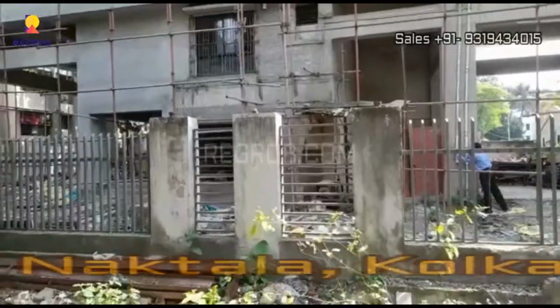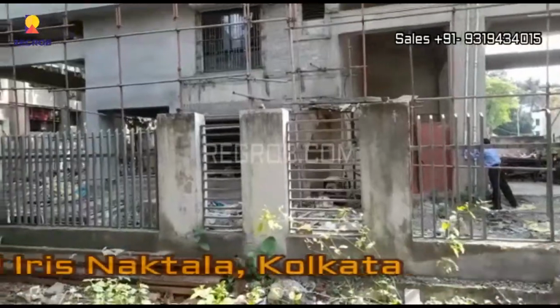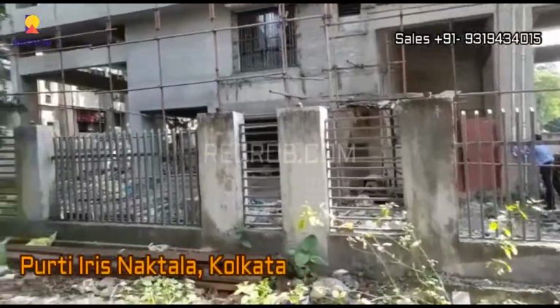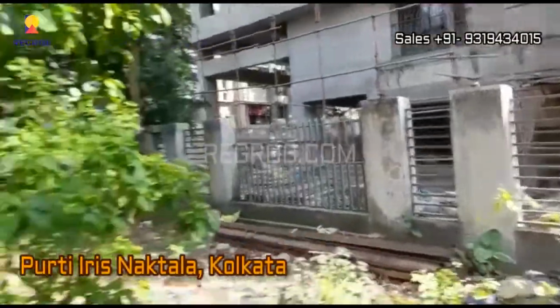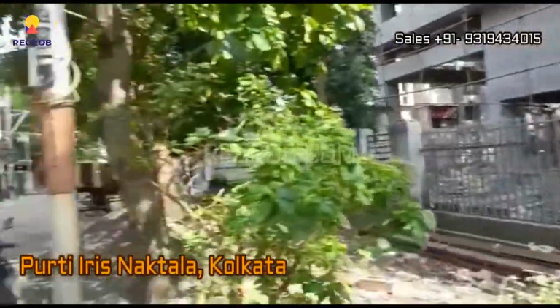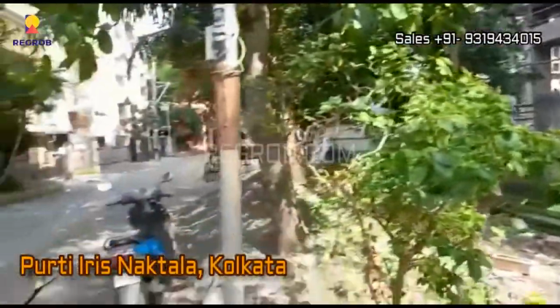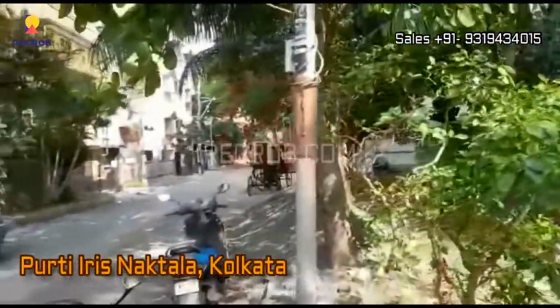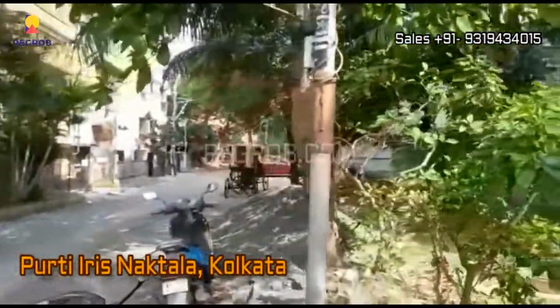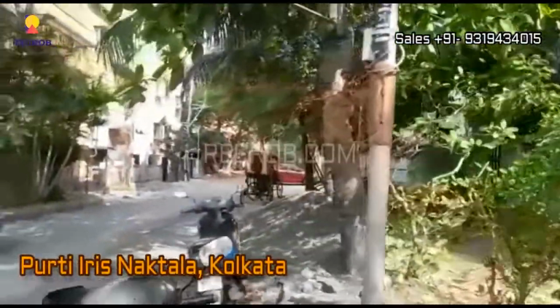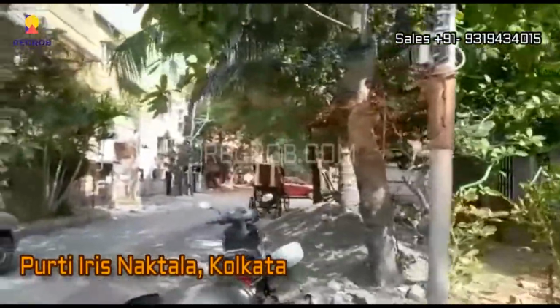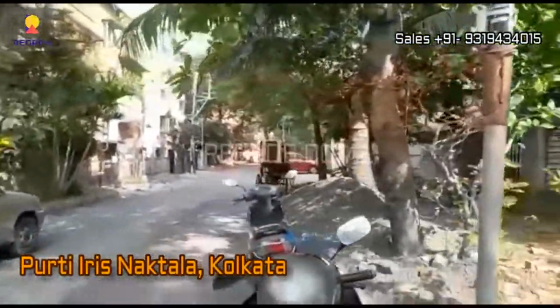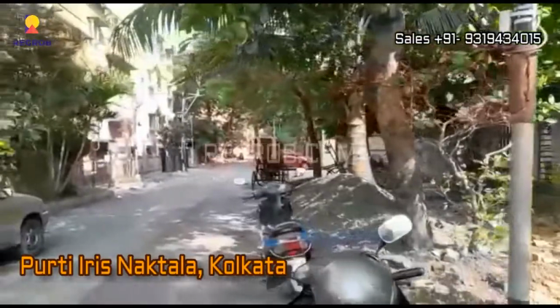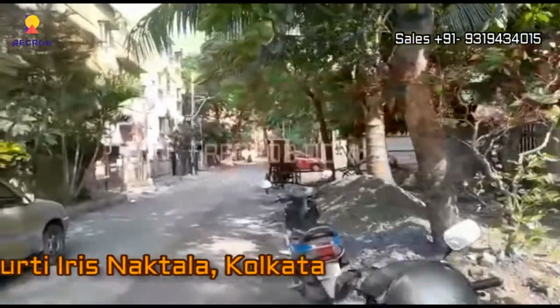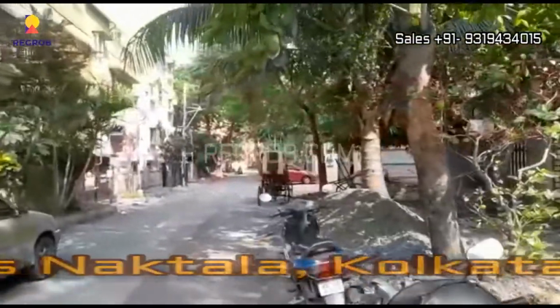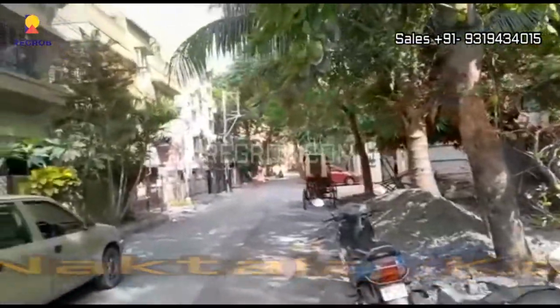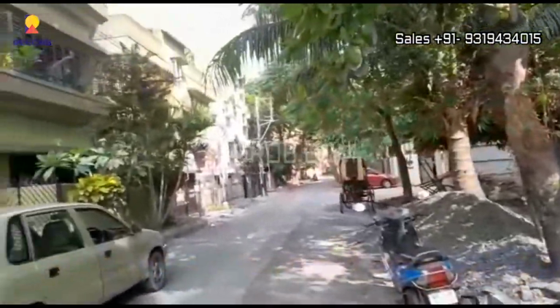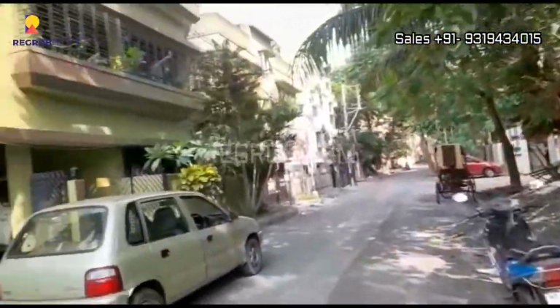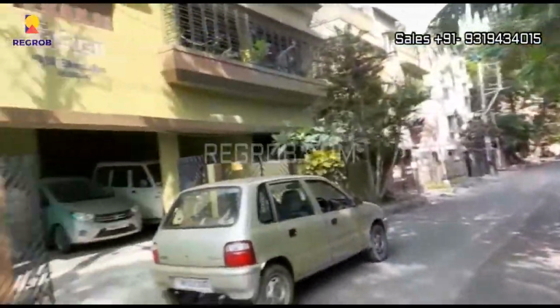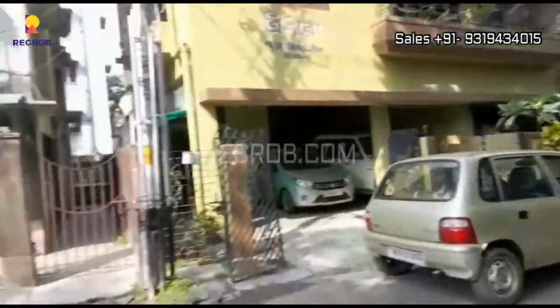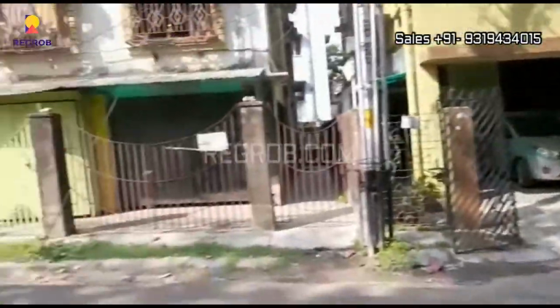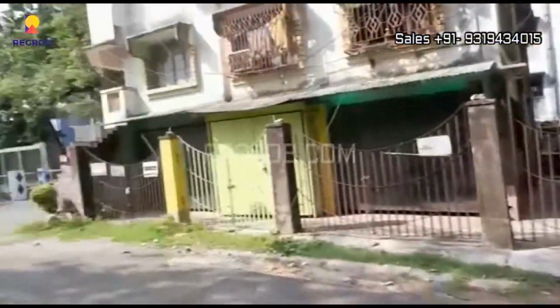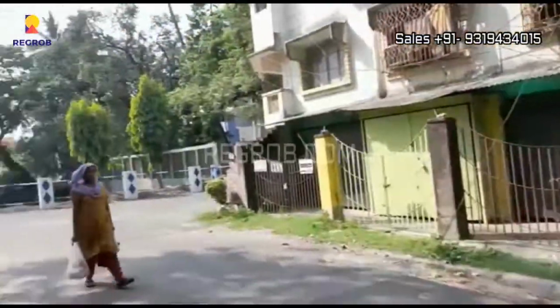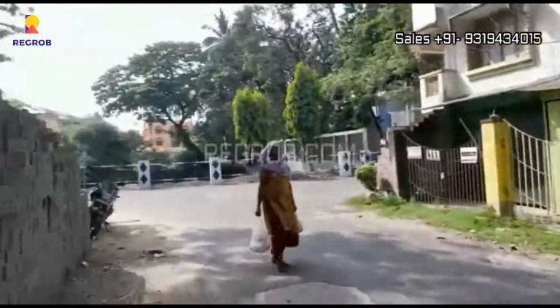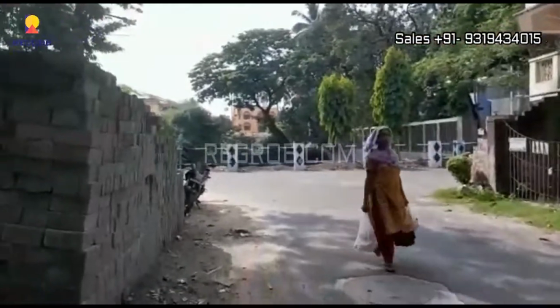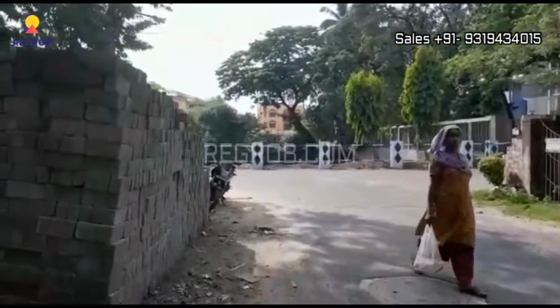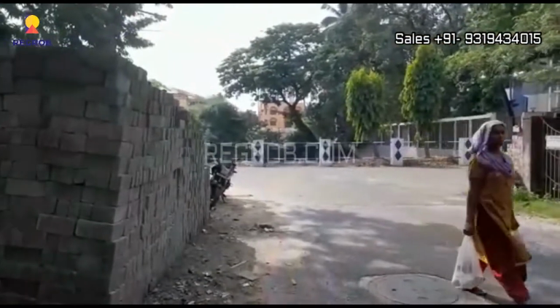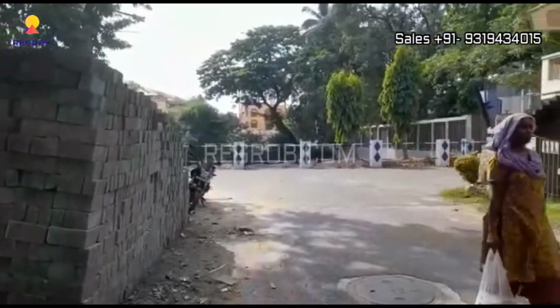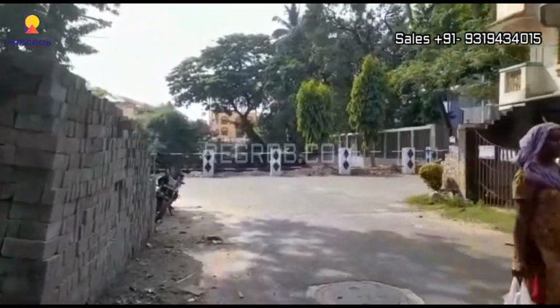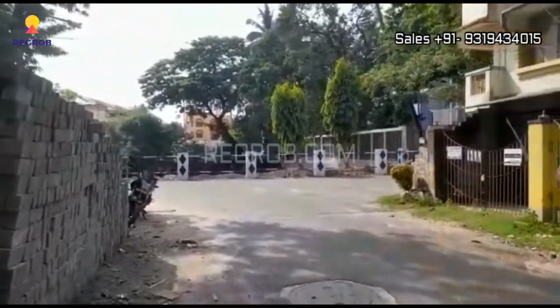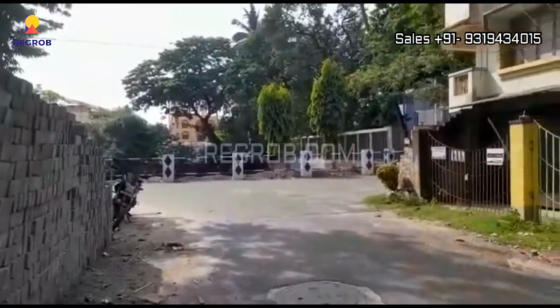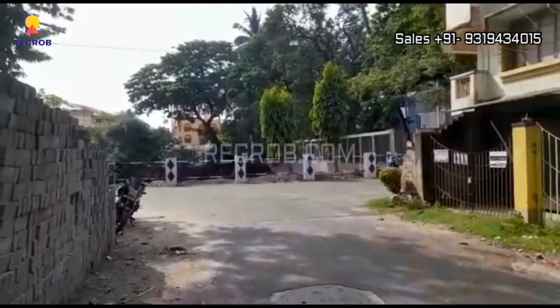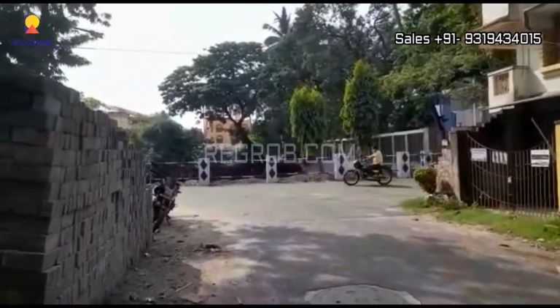Hi viewers, in today's video we are visiting Purti Iris residential project located in Naktala, Kolkata. We are at the project site and this is the approach road.